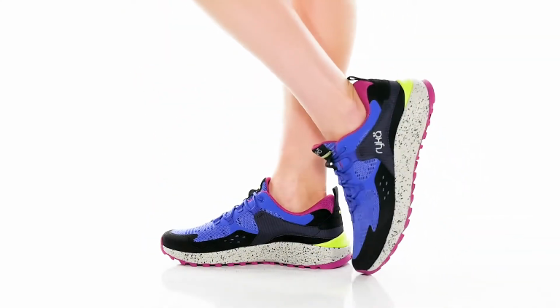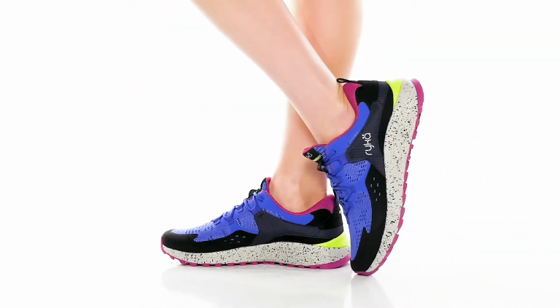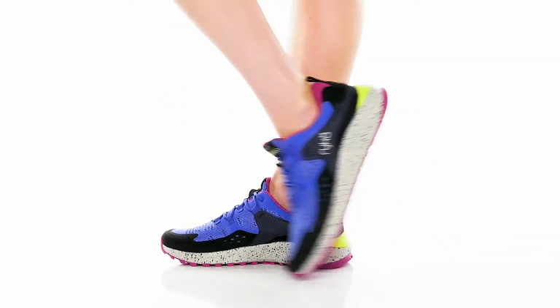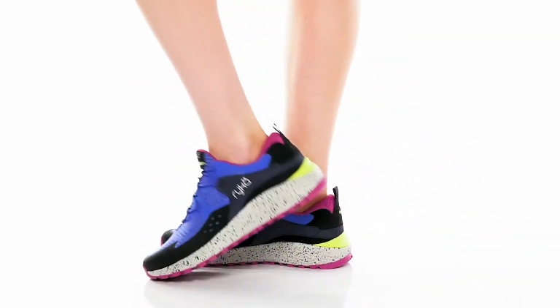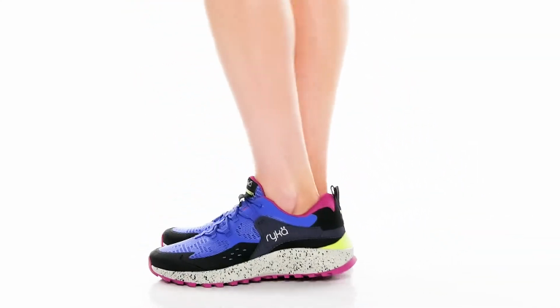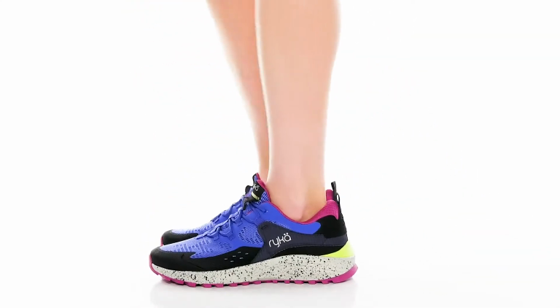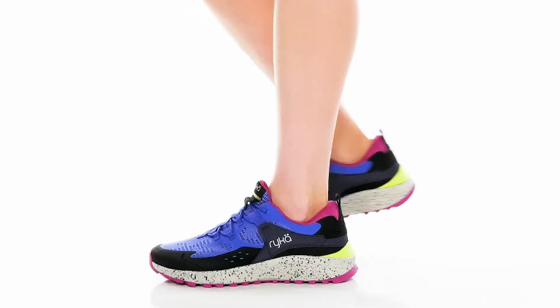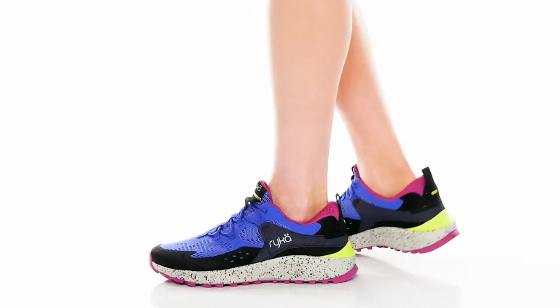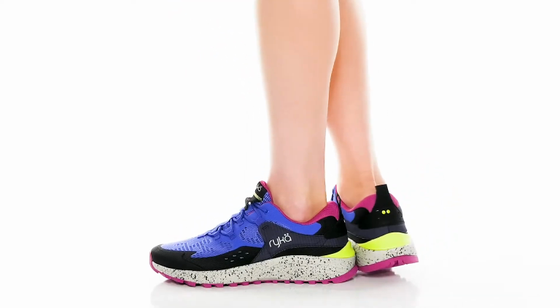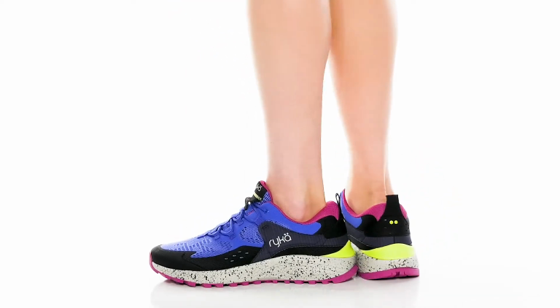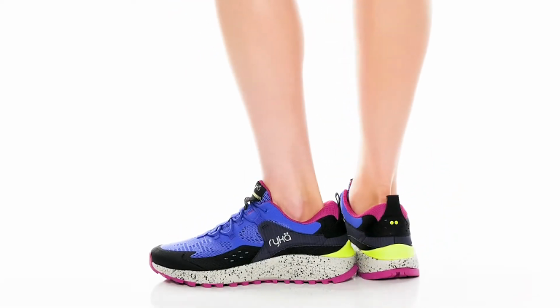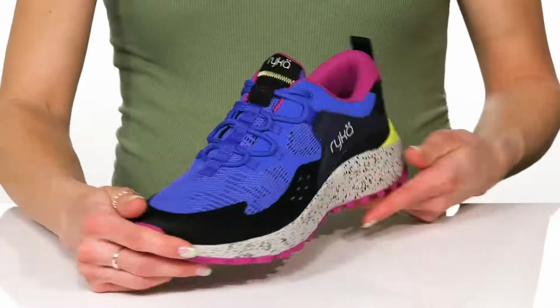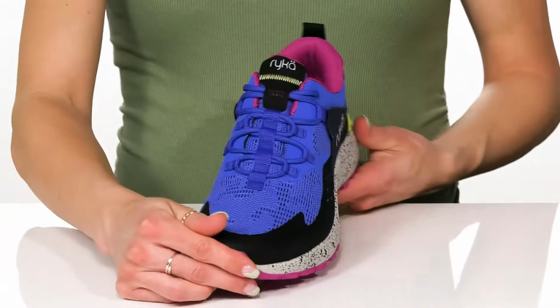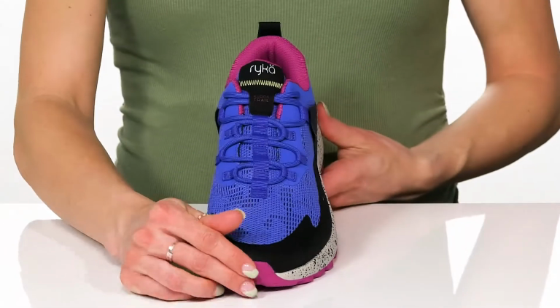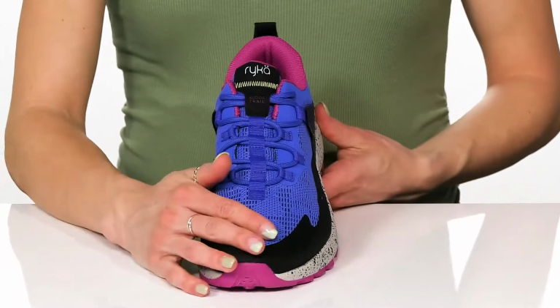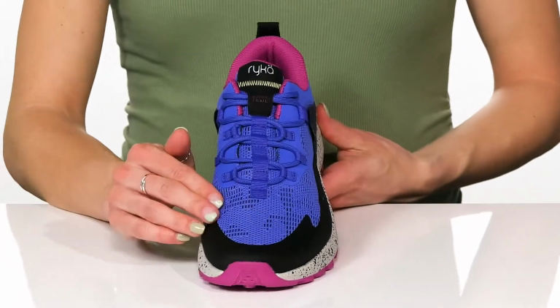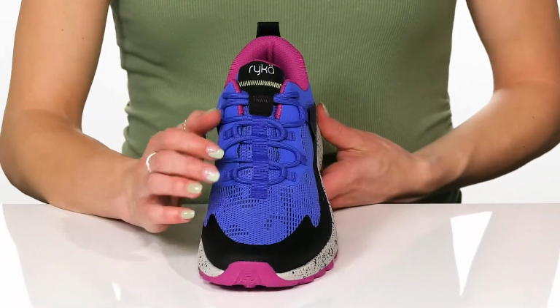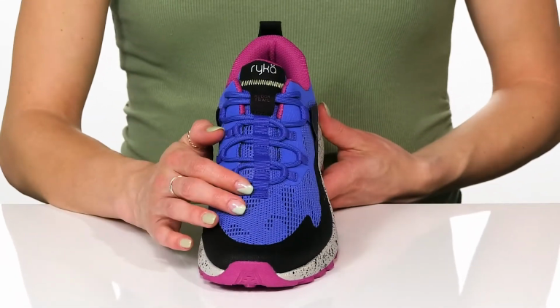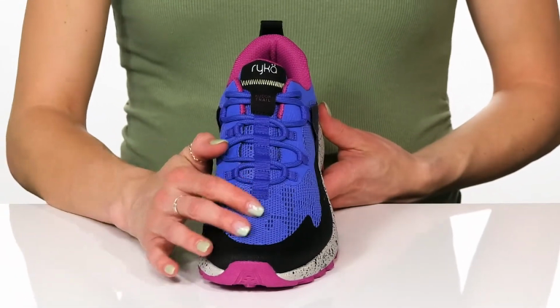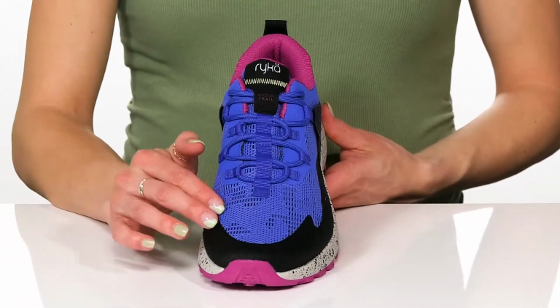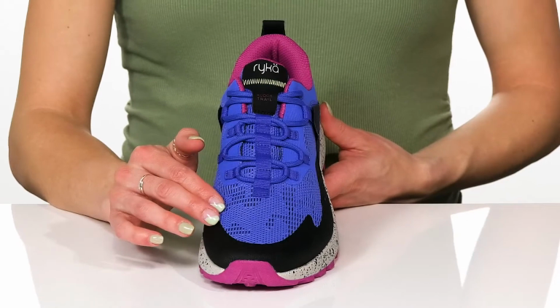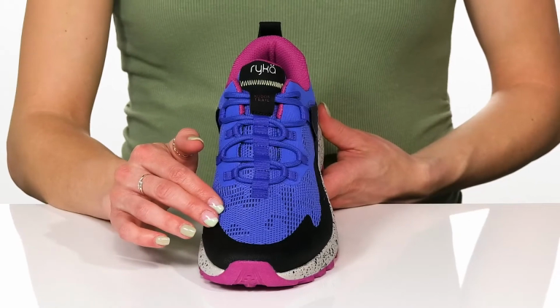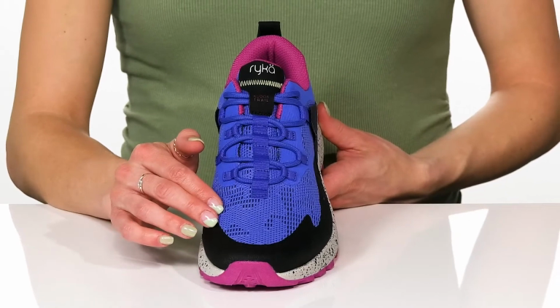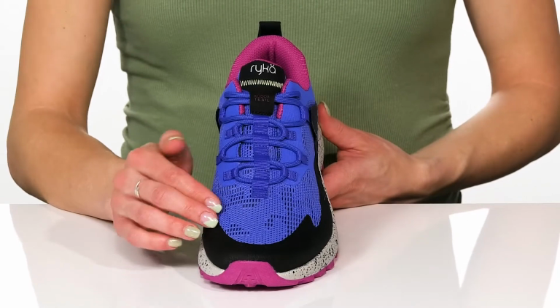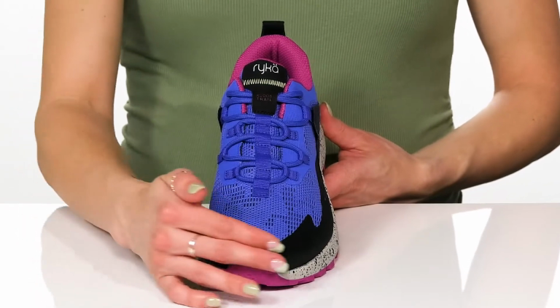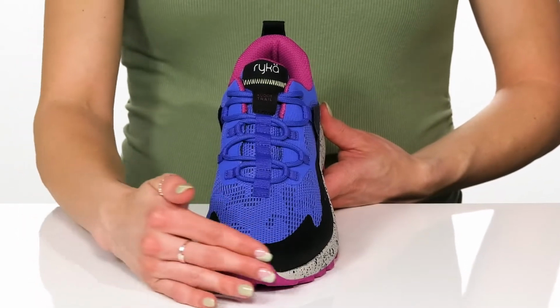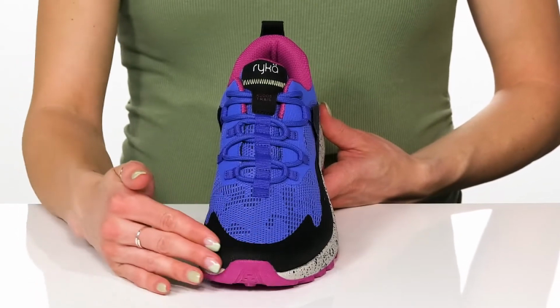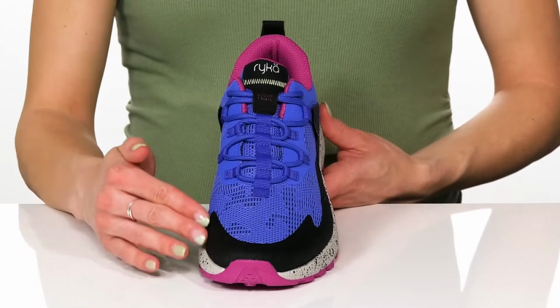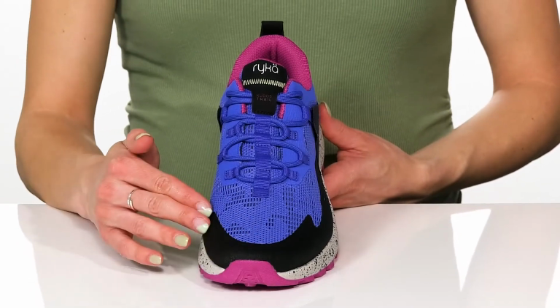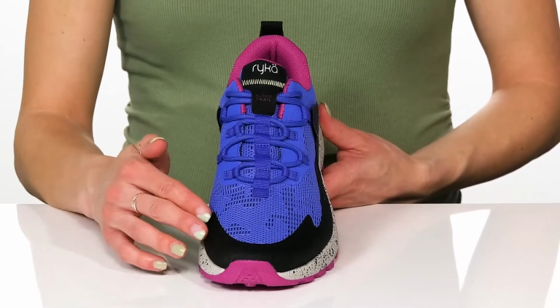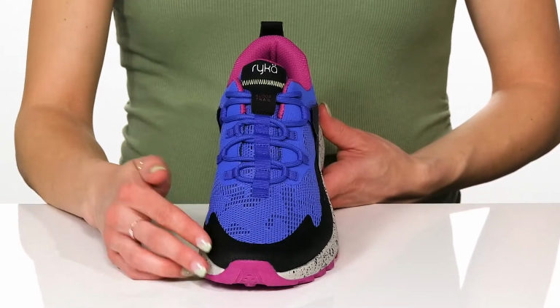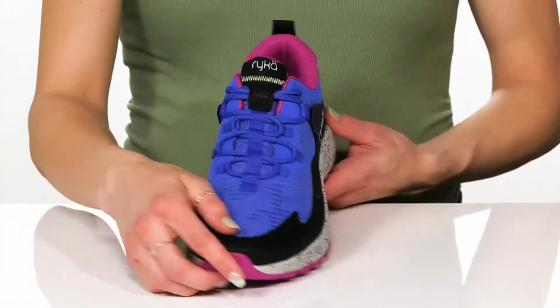Give your feet the love they deserve with these Kudo Trail Shoes. These have a nice upper, it's breathable and mesh, give you a comfortable ride, and the overlays will give you some protection as well.